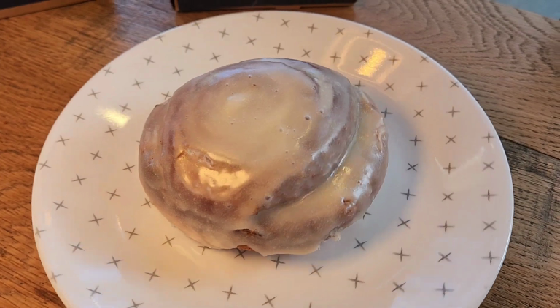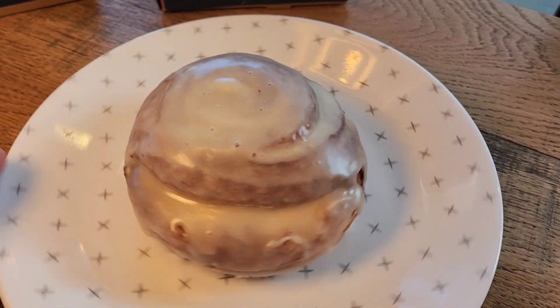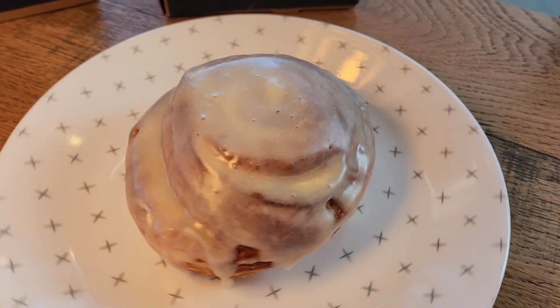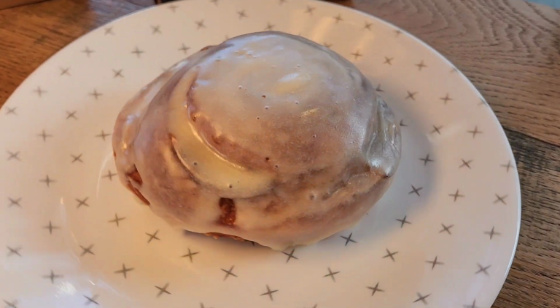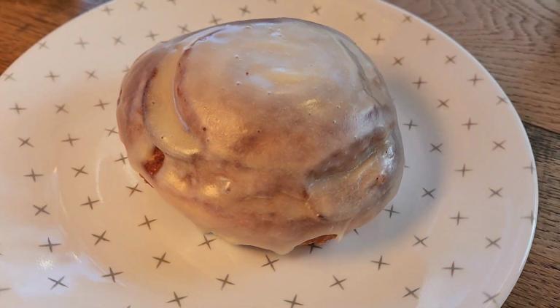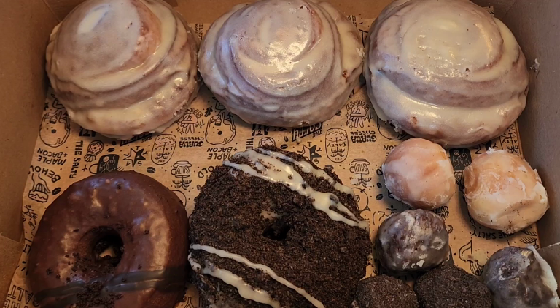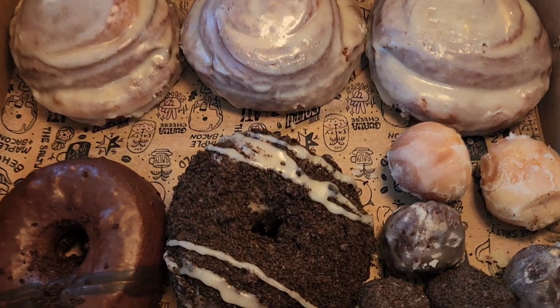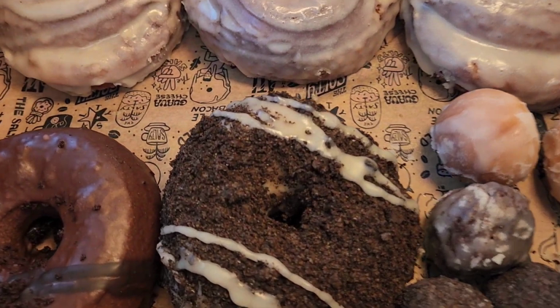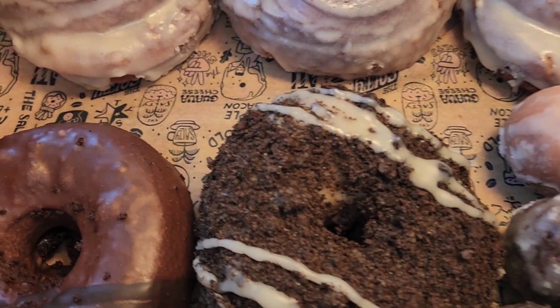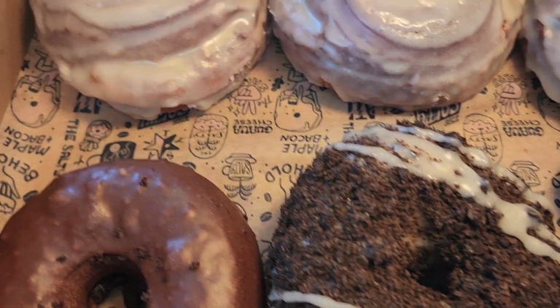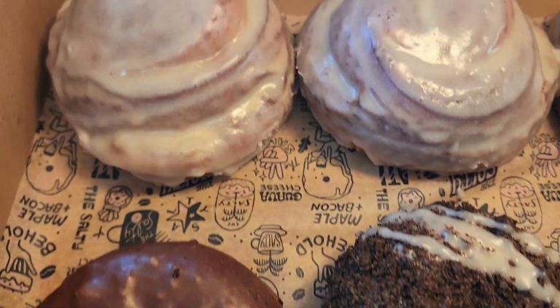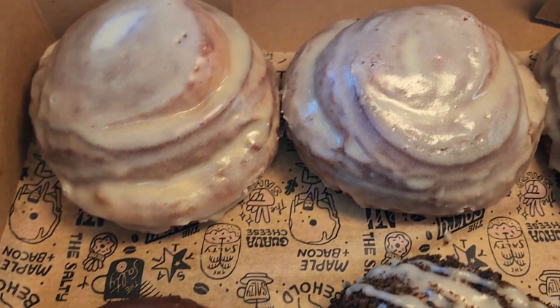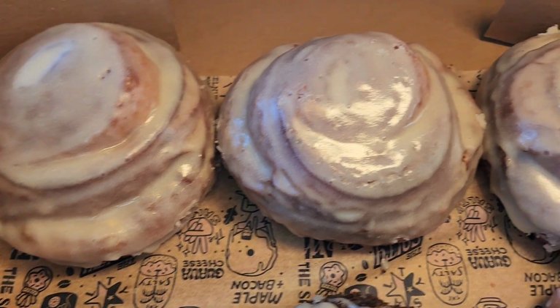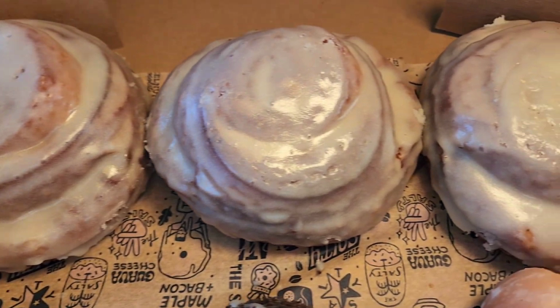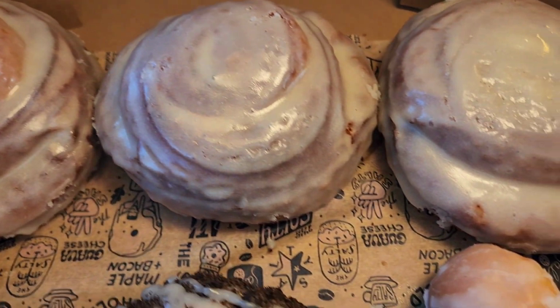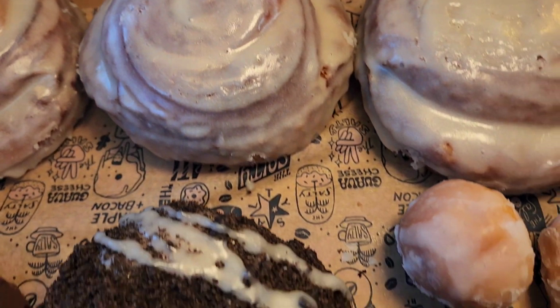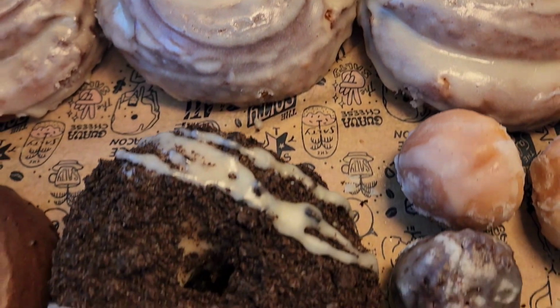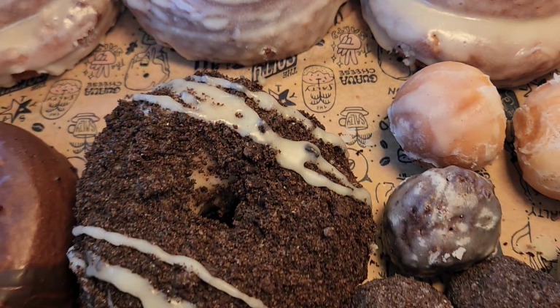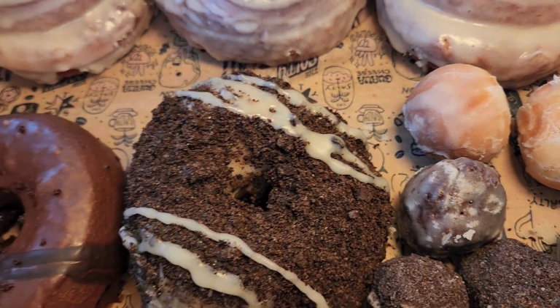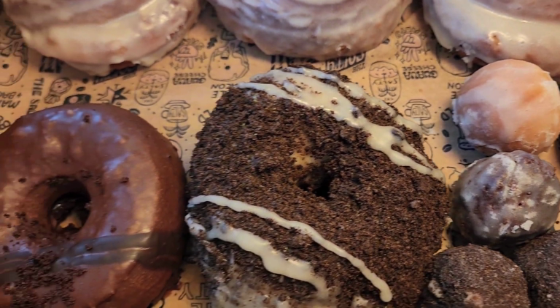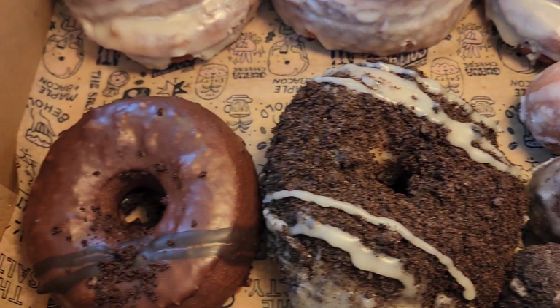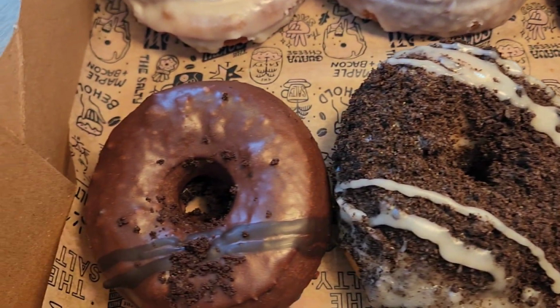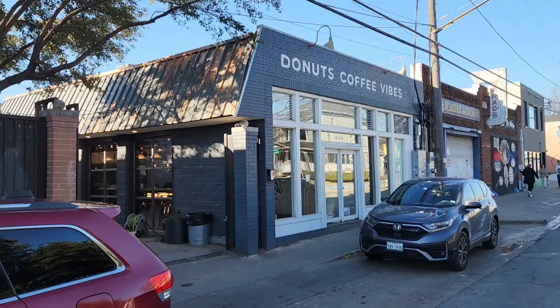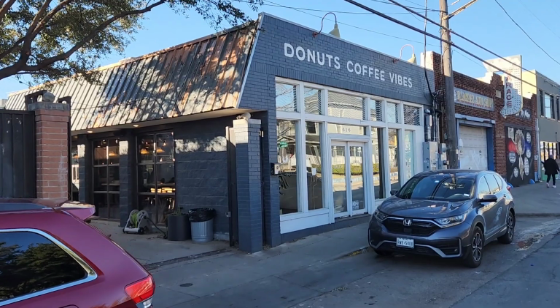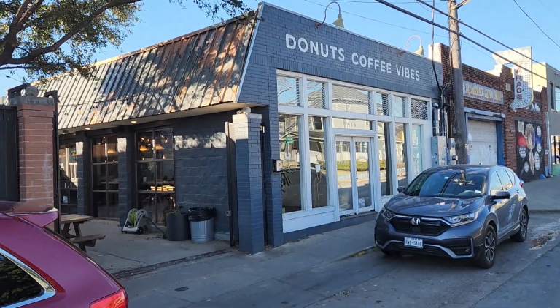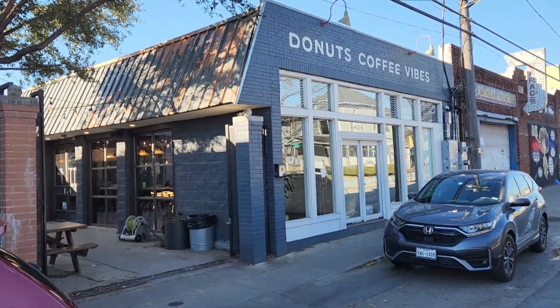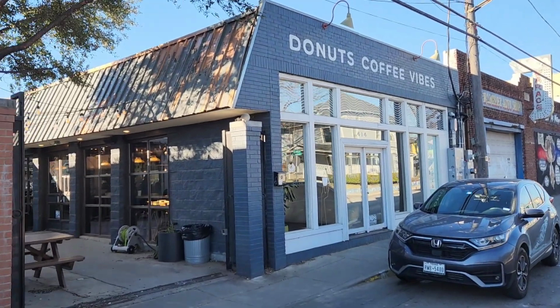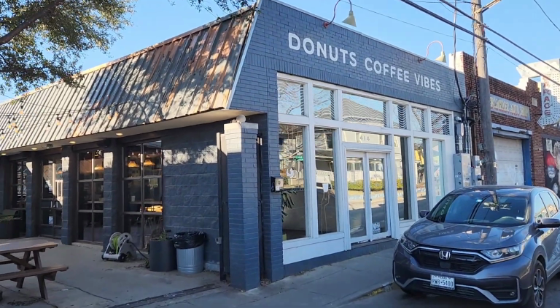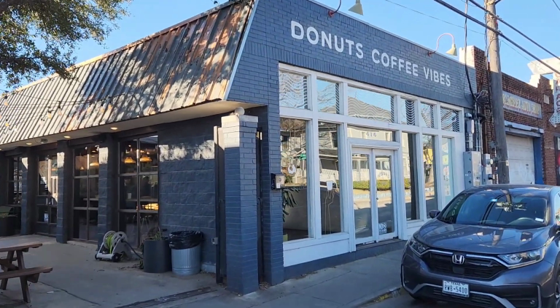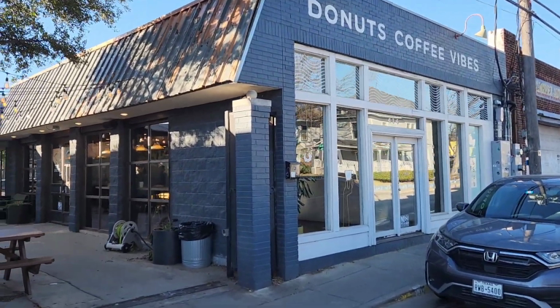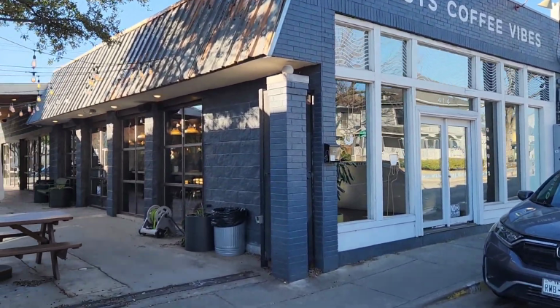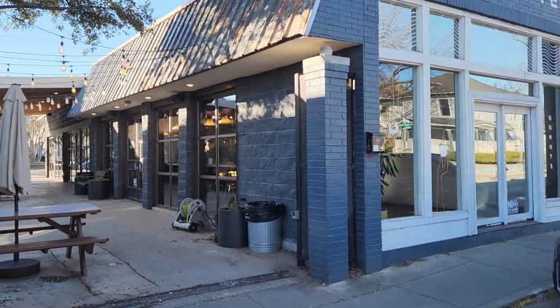Honey Butter Cinnabon Donuts. Seasonal Ultimate Oreo Cake Donuts. Chocolate Glazed Chocolate Brochet Seasonal Donuts. Other Seasonal Donut Options. Donut Holes. Fresh Coffee. And more!